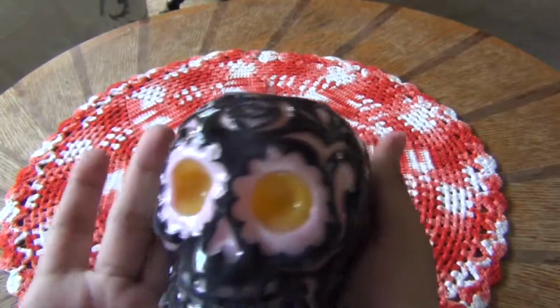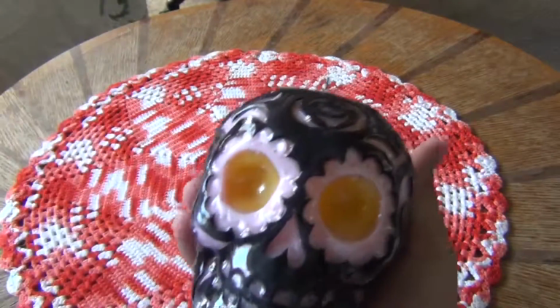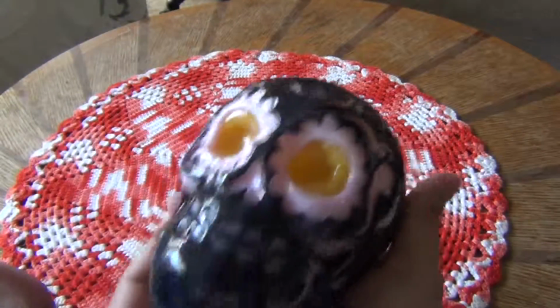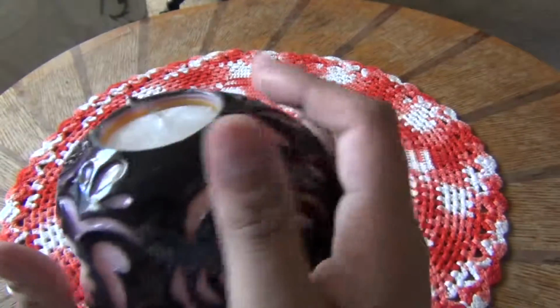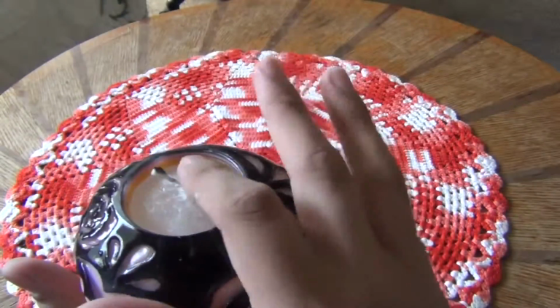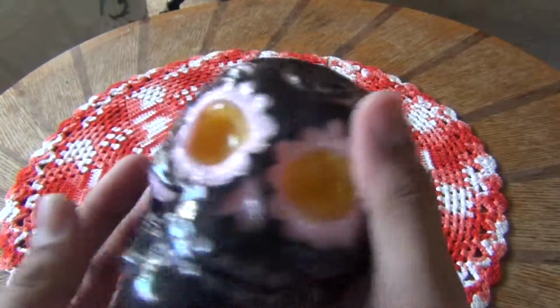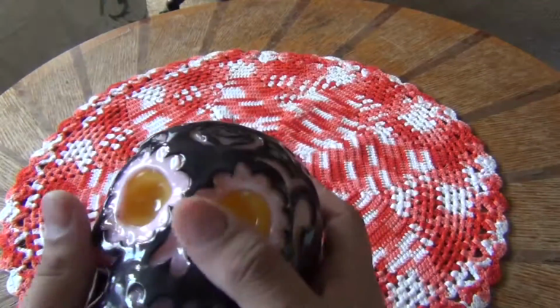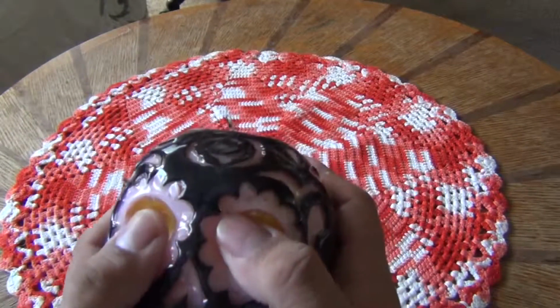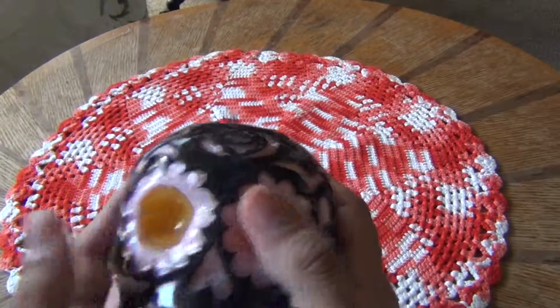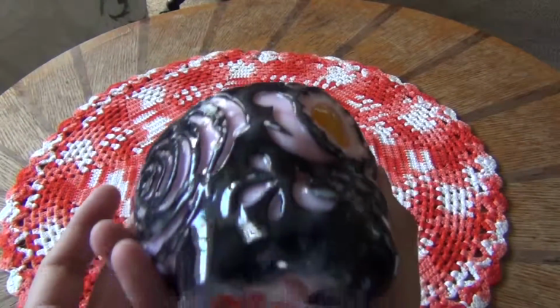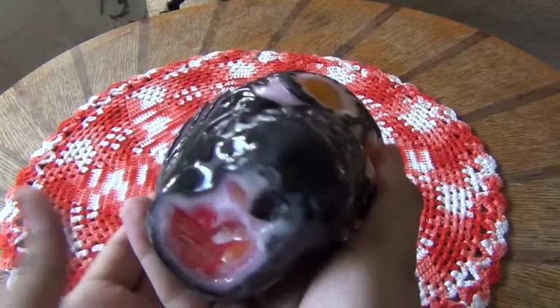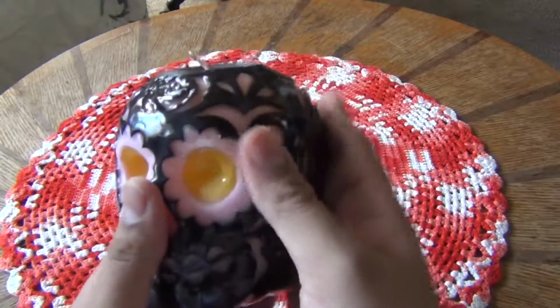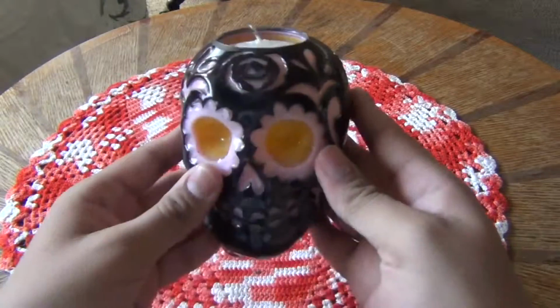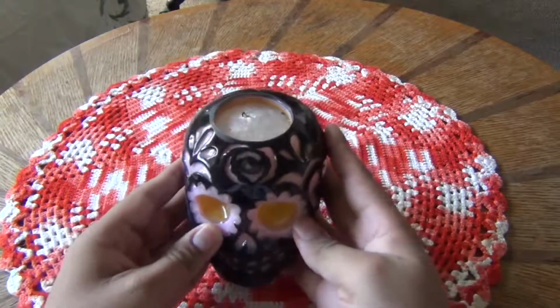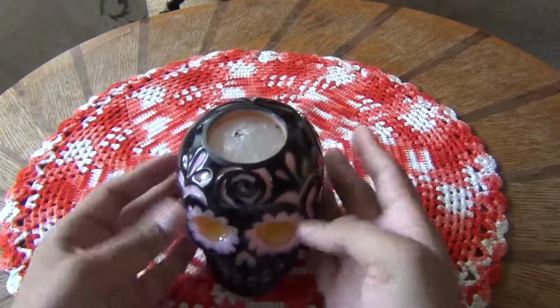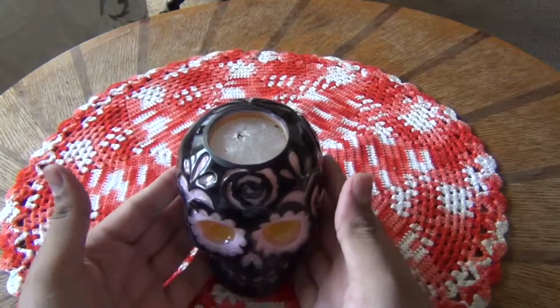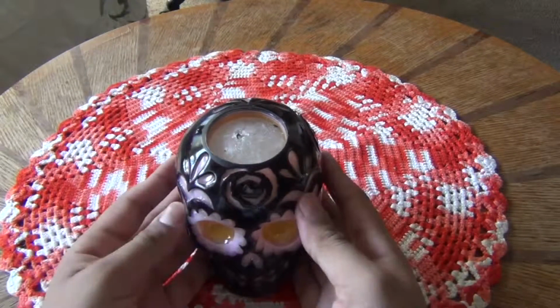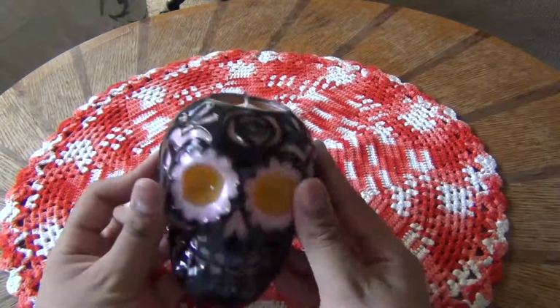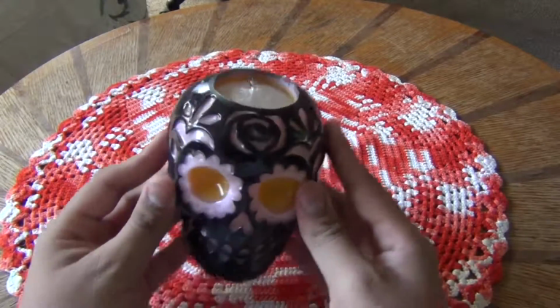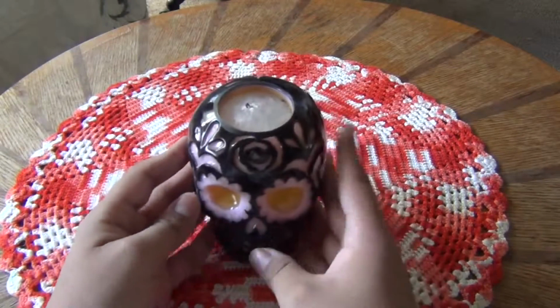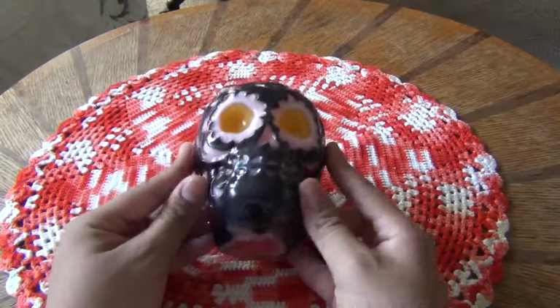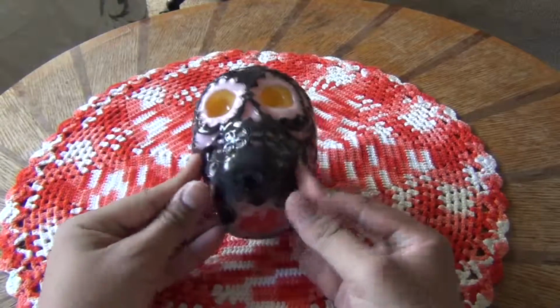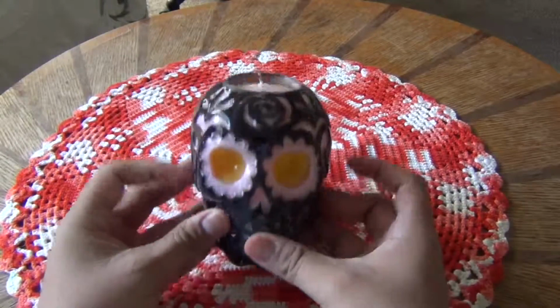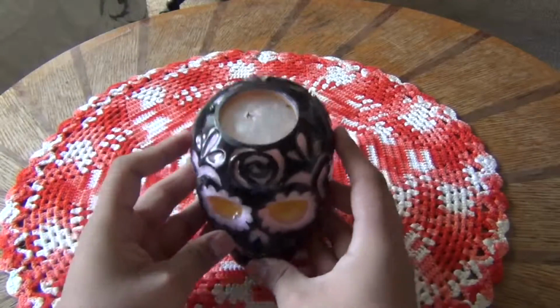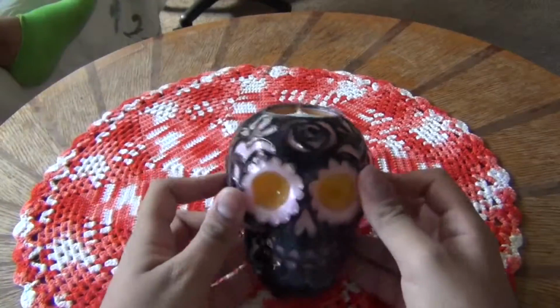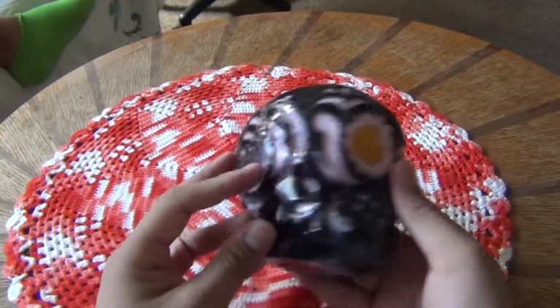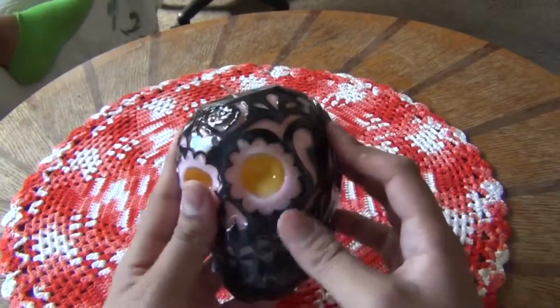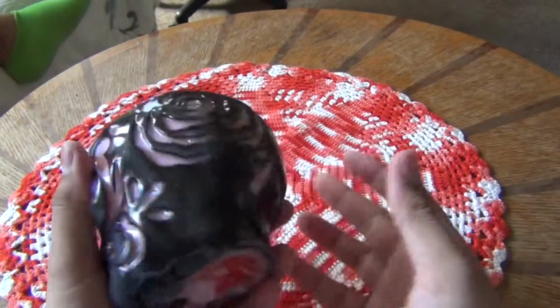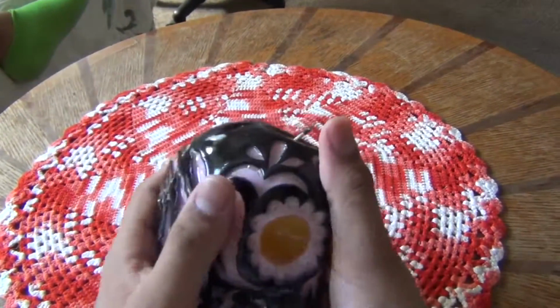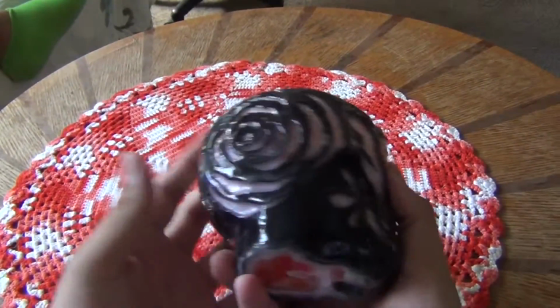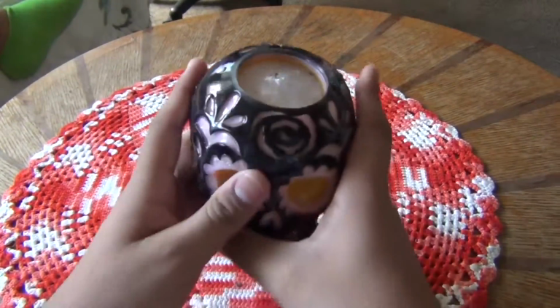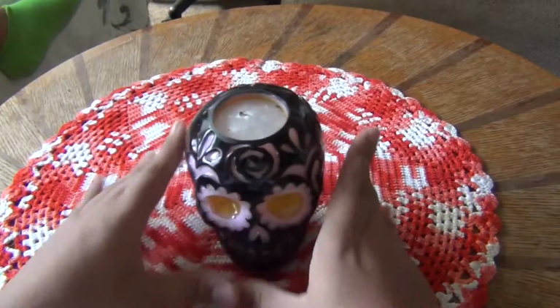And even if you finish the candle, you can always get it refilled at the same place, which is nice. So yeah, this is what it is. That's what it looks like. But what does it look like when it's actually turned on?